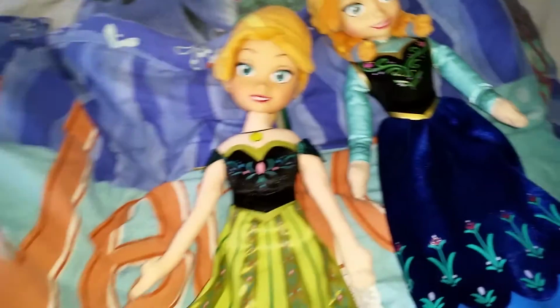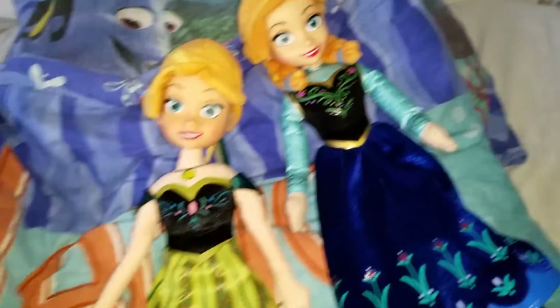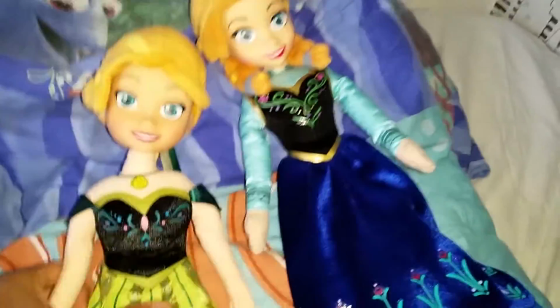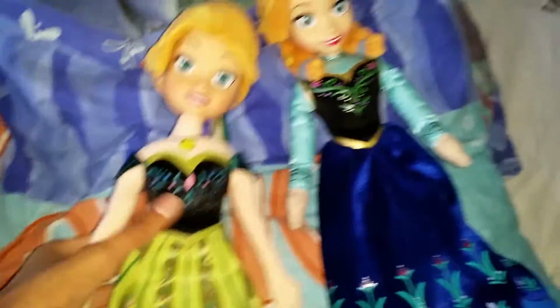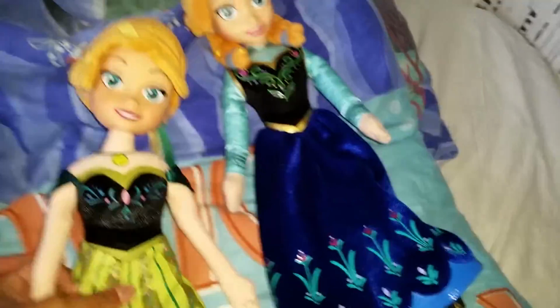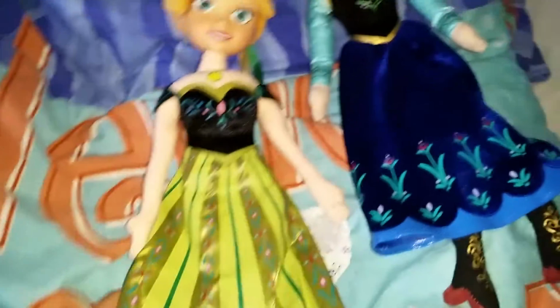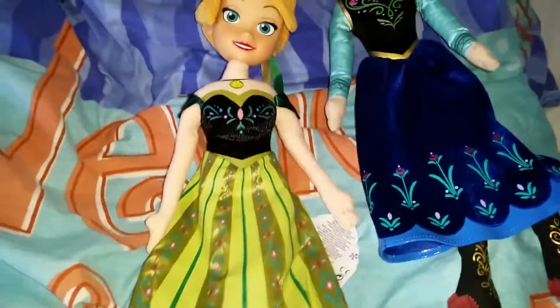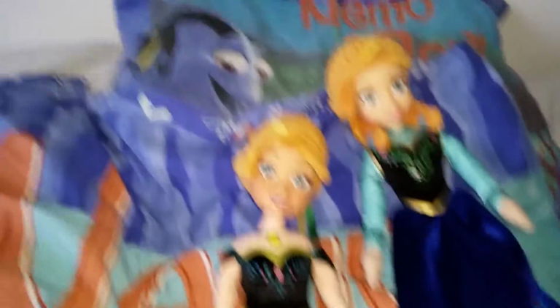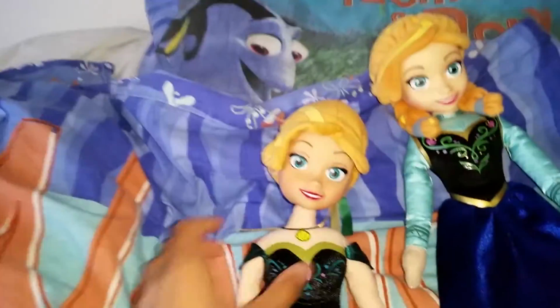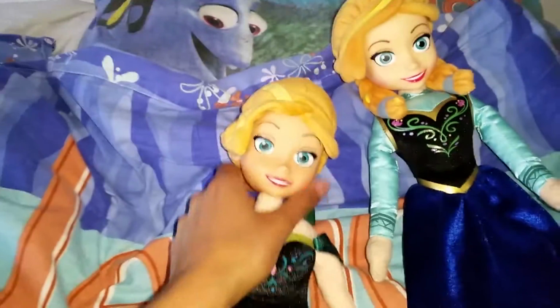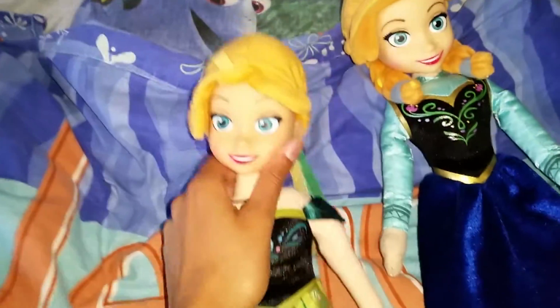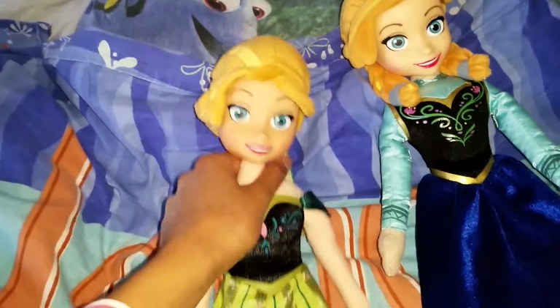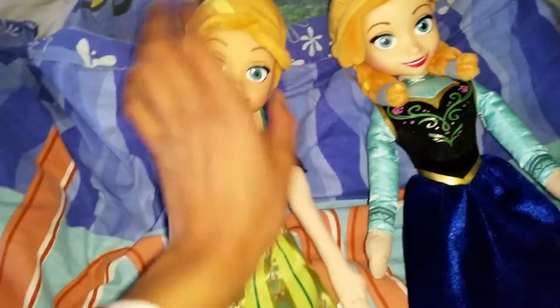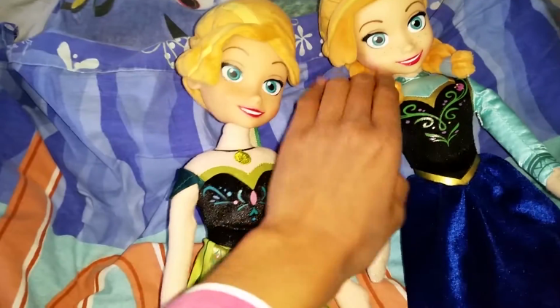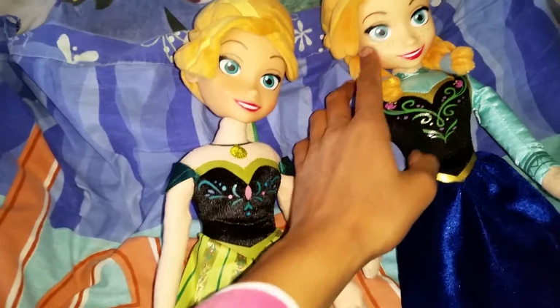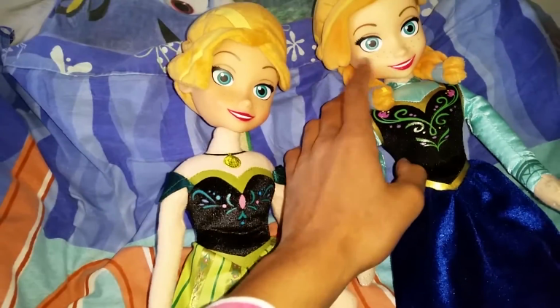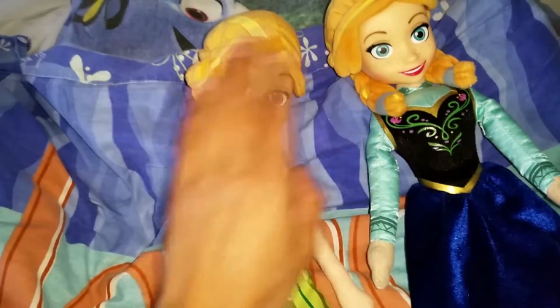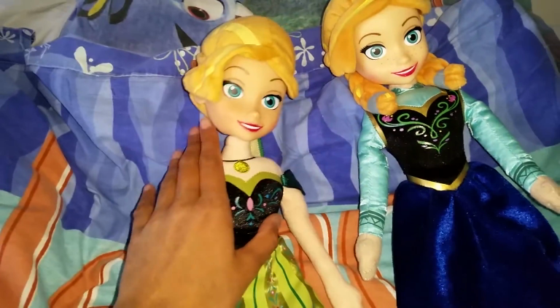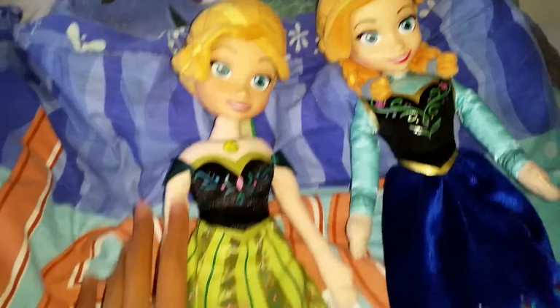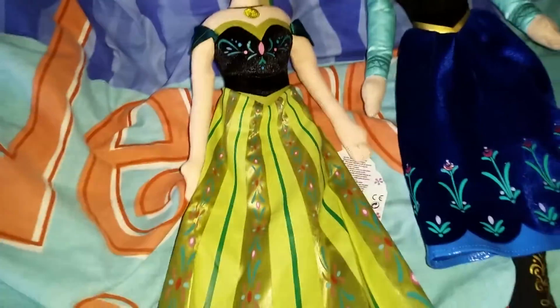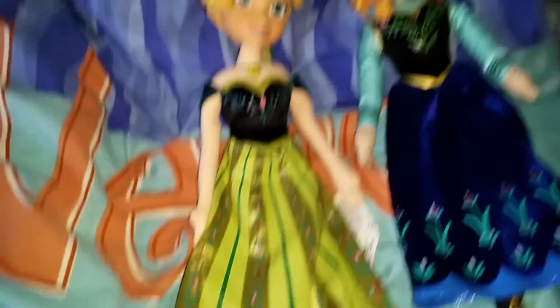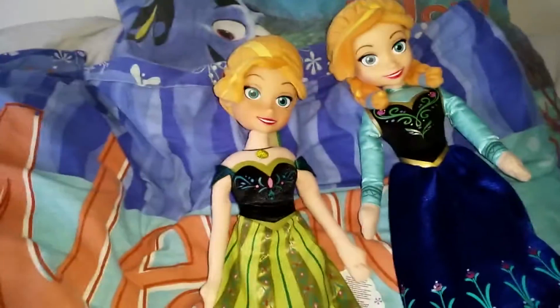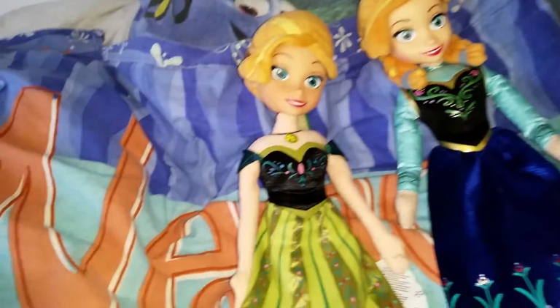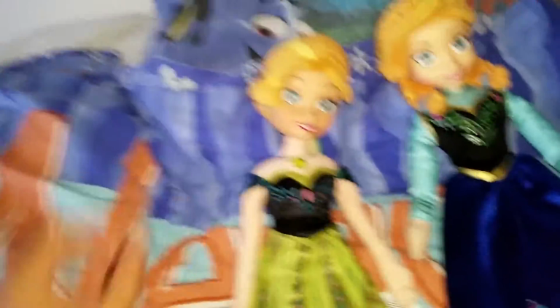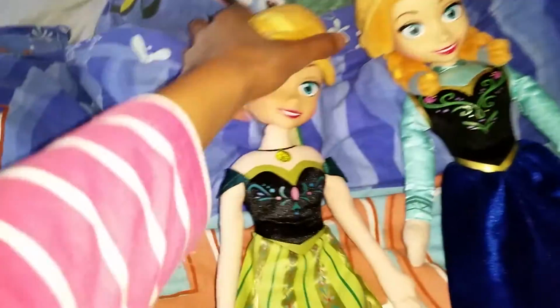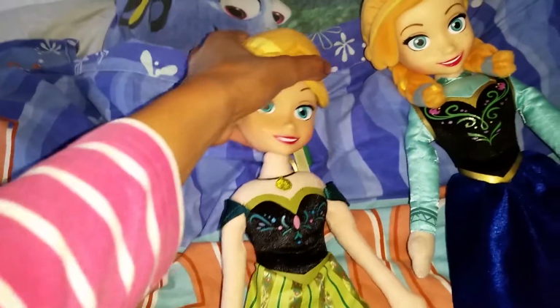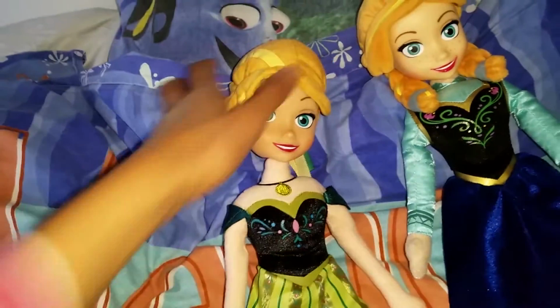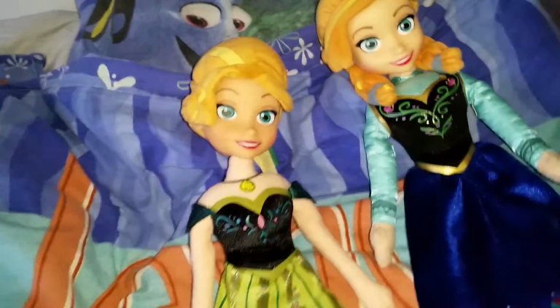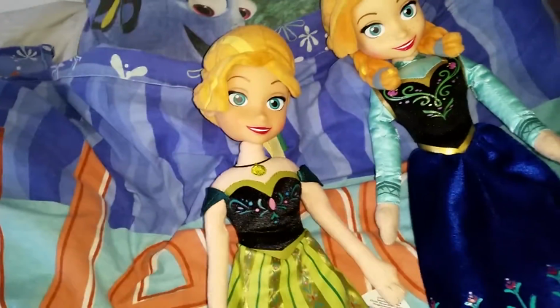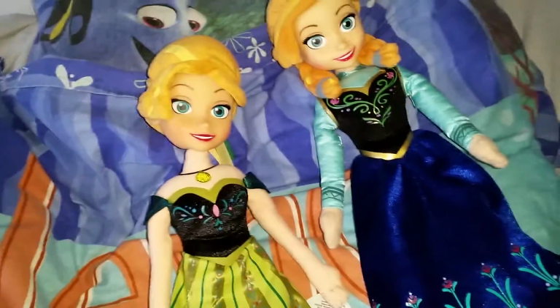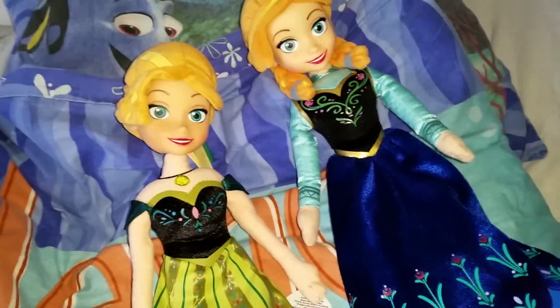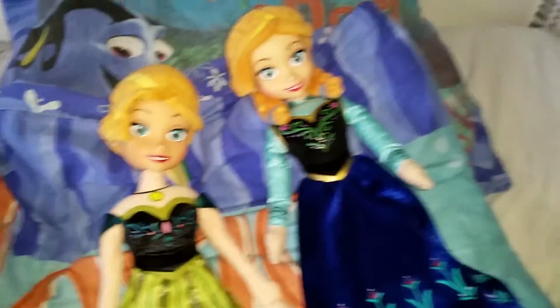I bought this on eBay. I actually like this Anna doll that has a hard plastic face but a soft body — I think they are so so cute and I love that their hair is so soft and huggable too.